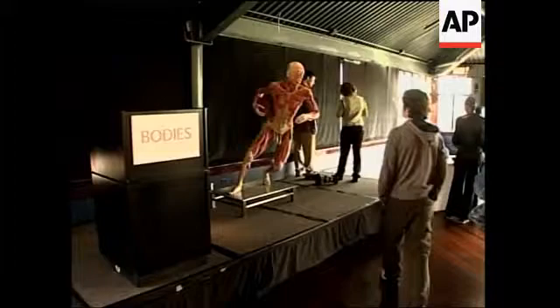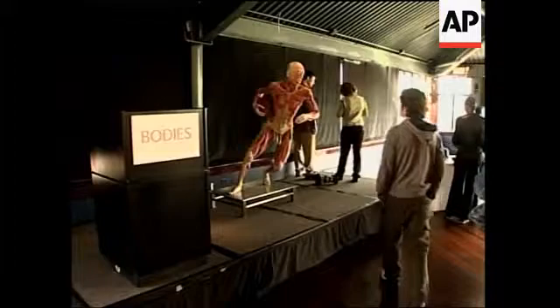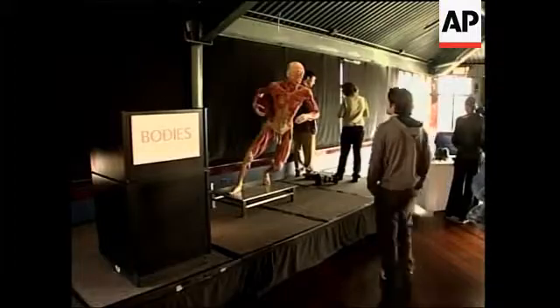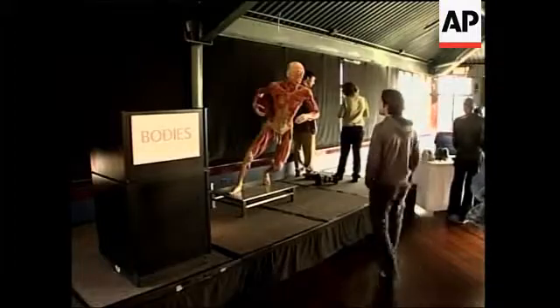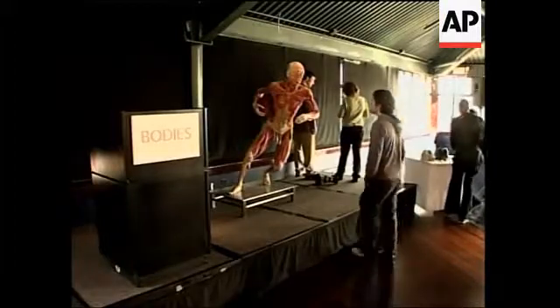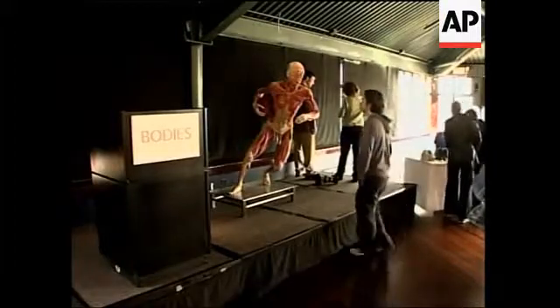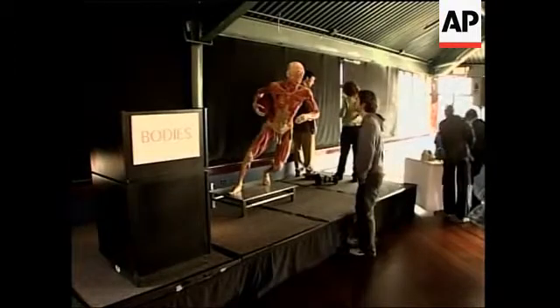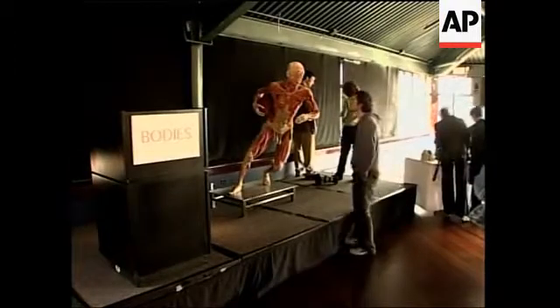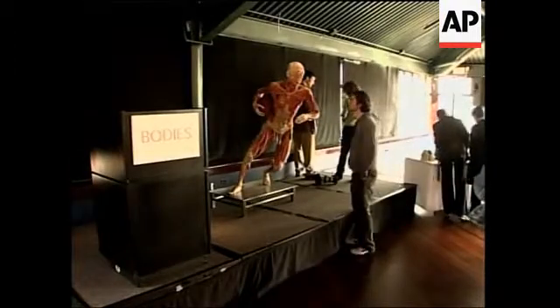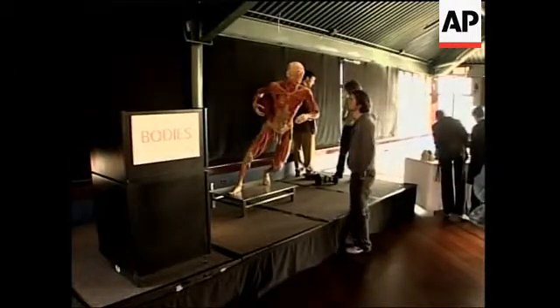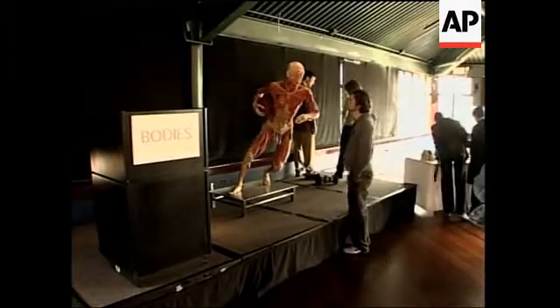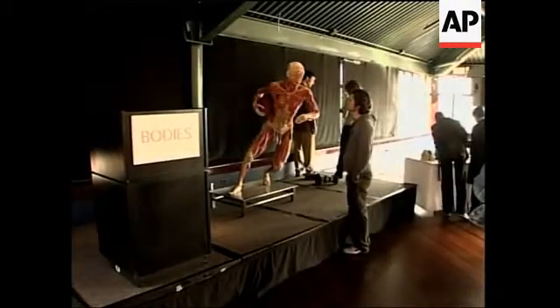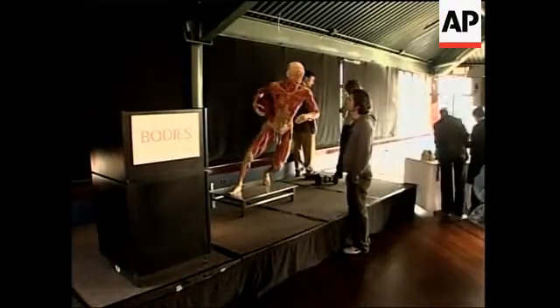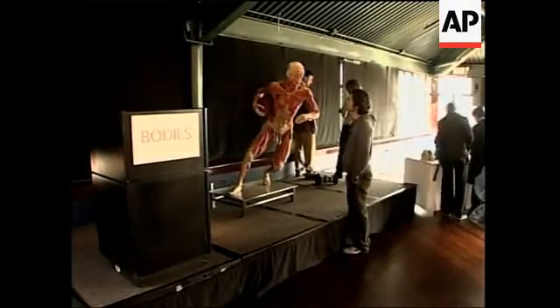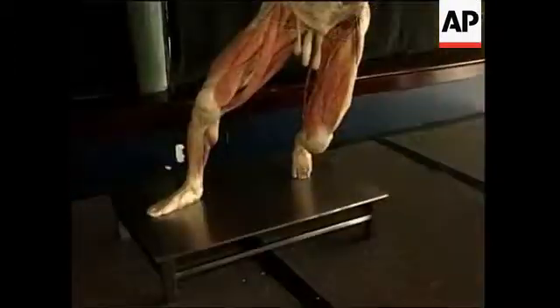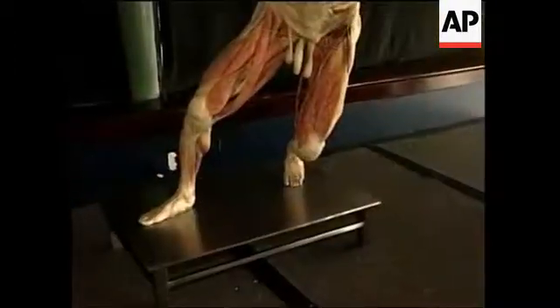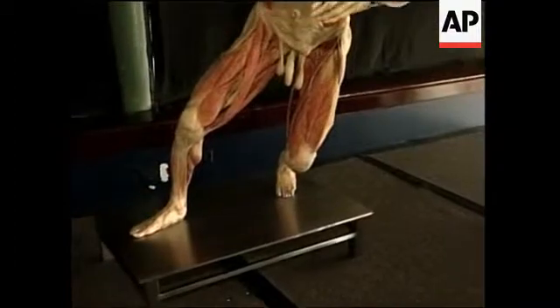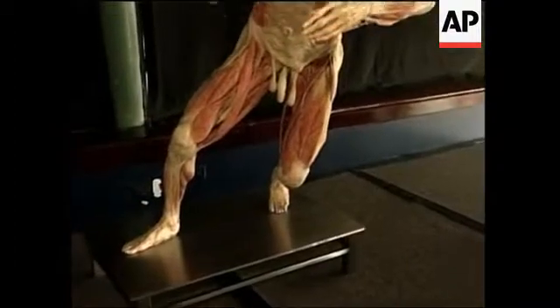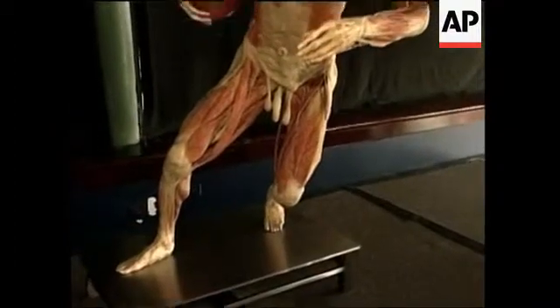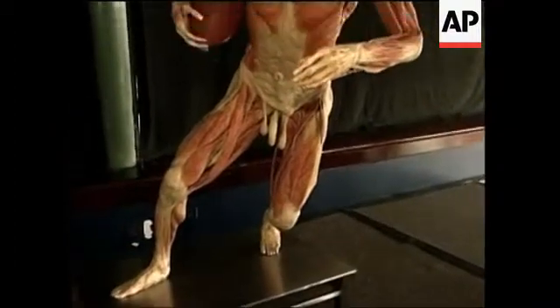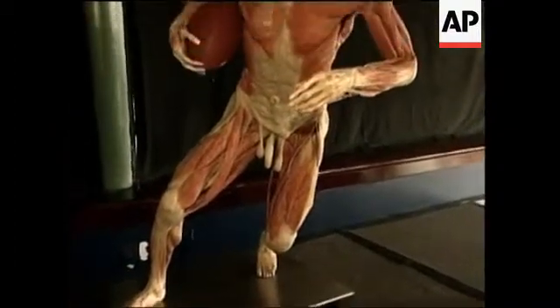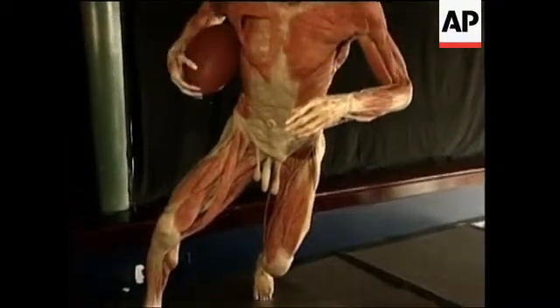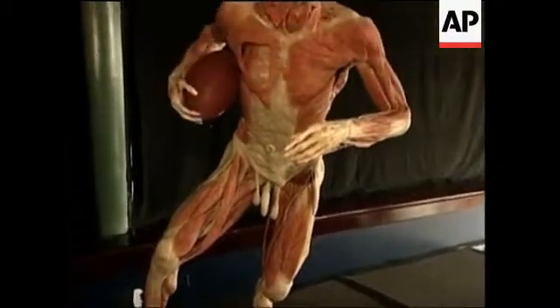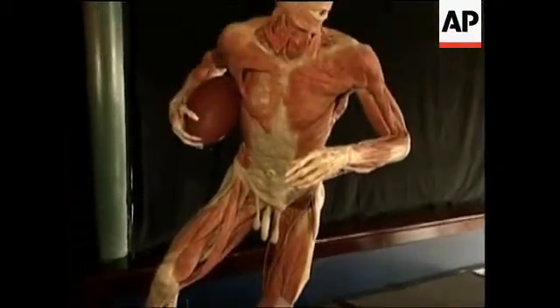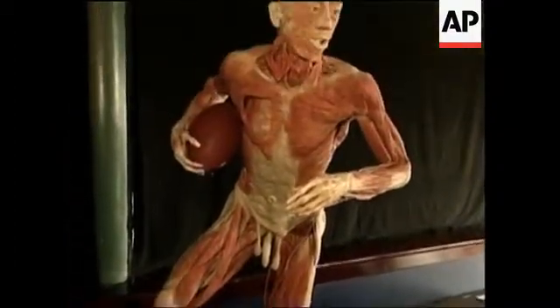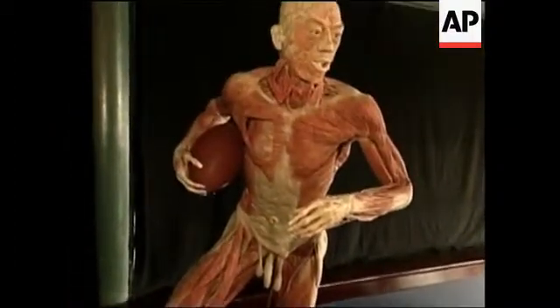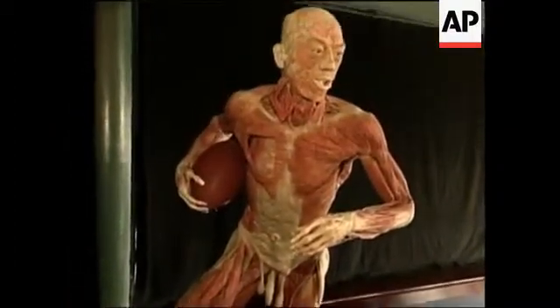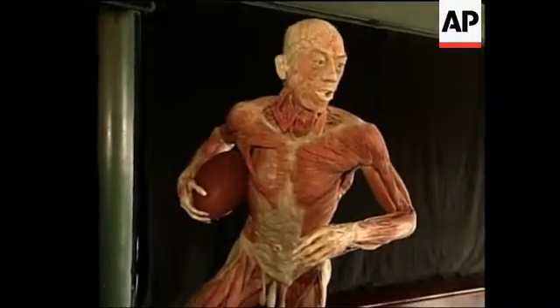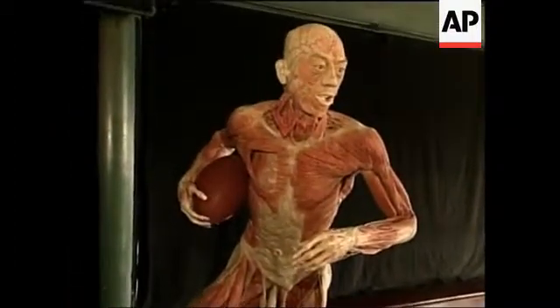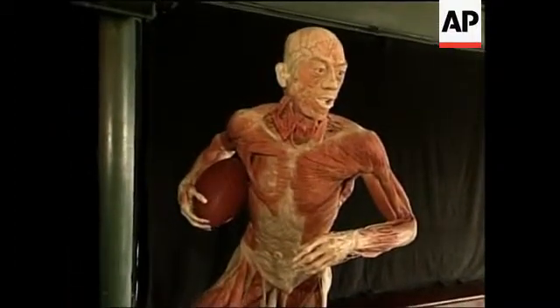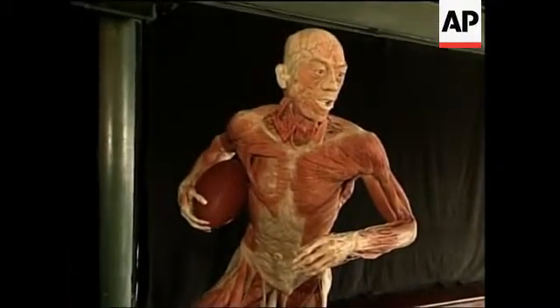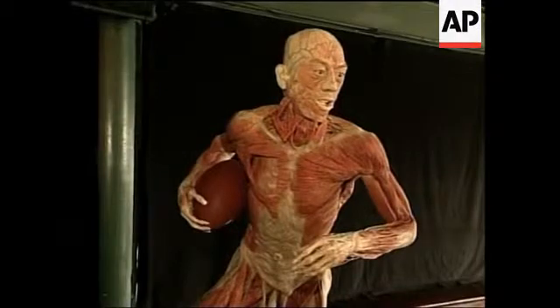This is a very significant amount of education. You had to learn whatever was in the exhibition — you had to learn a different way to demonstrate the muscles.